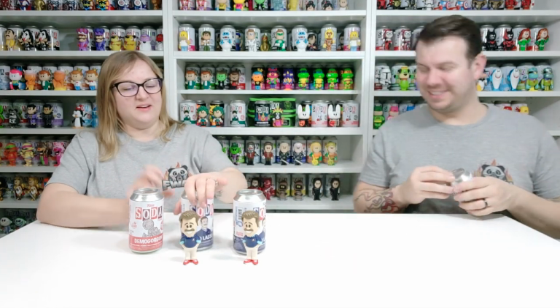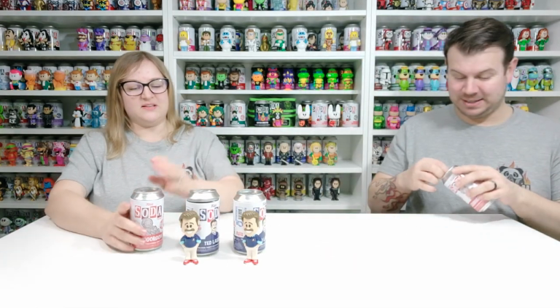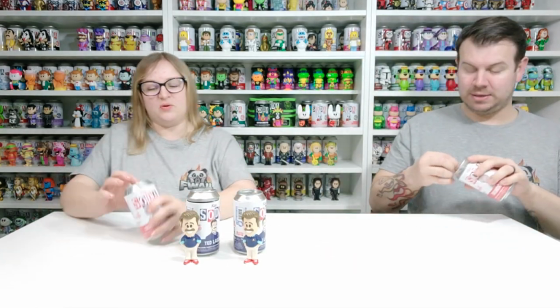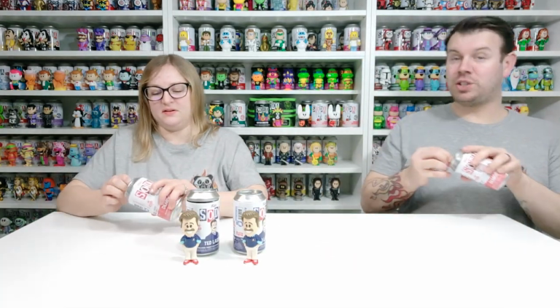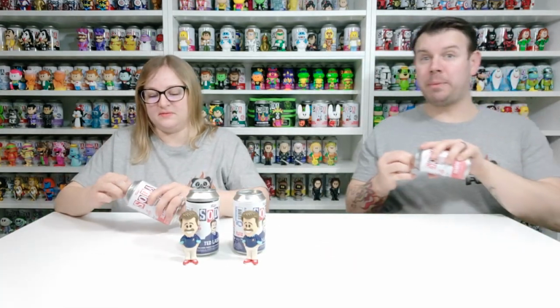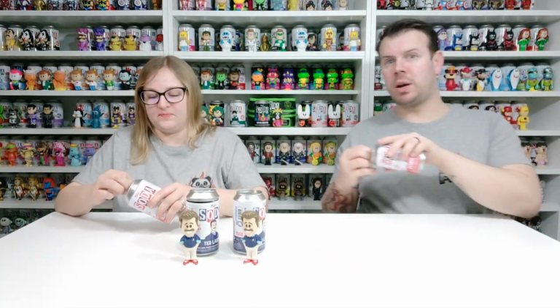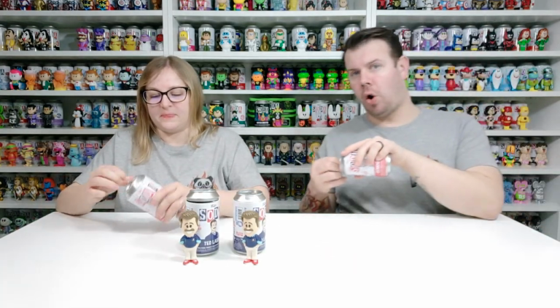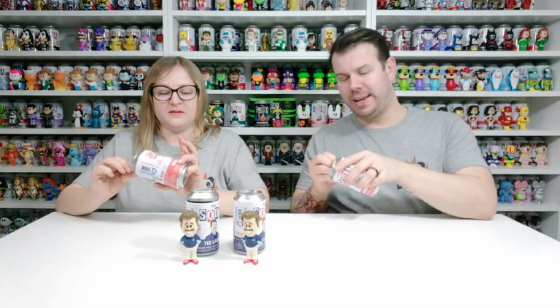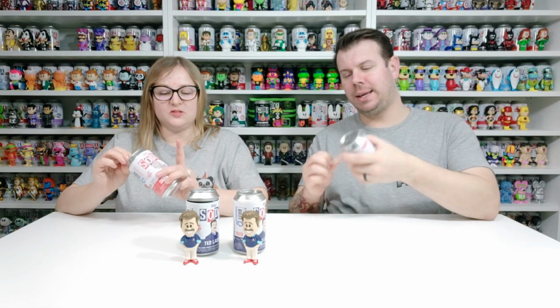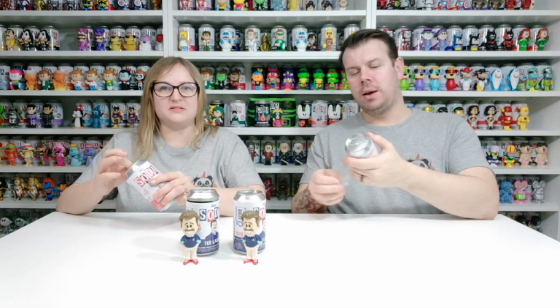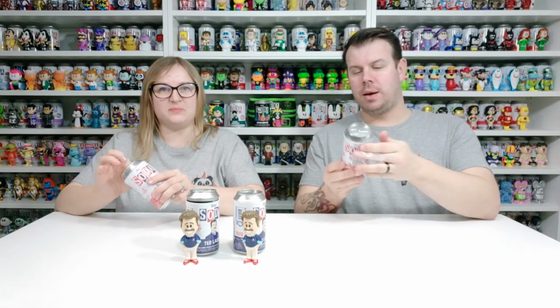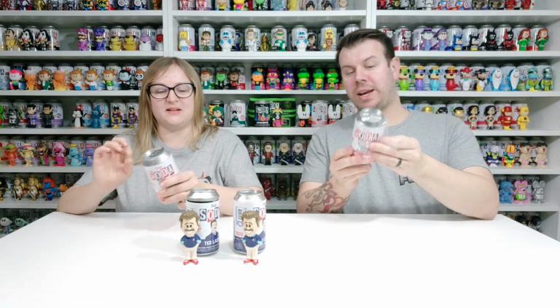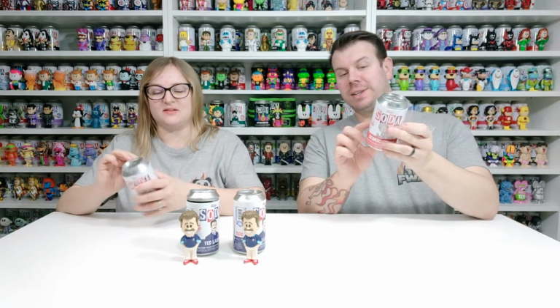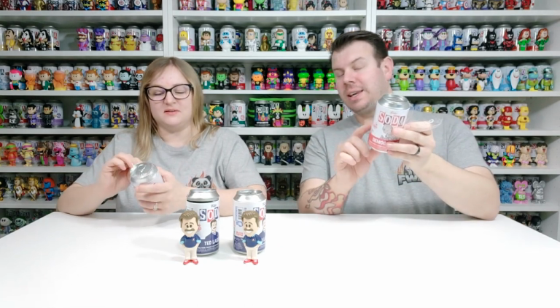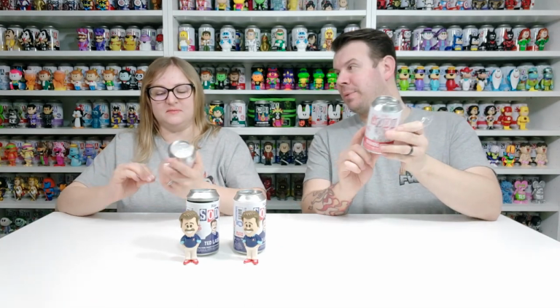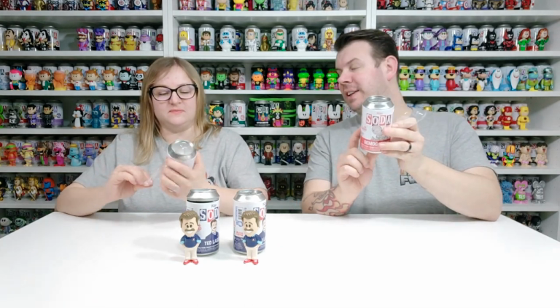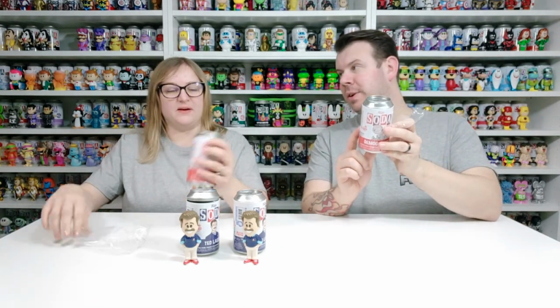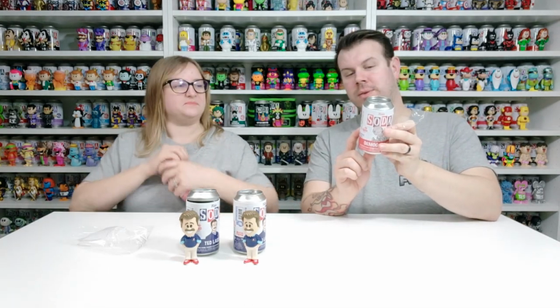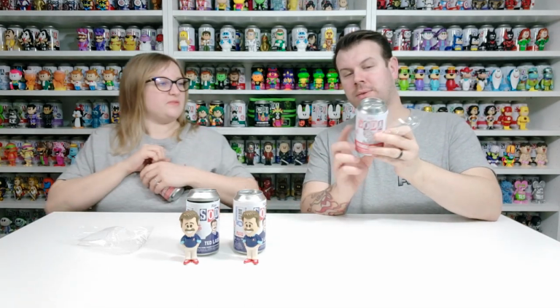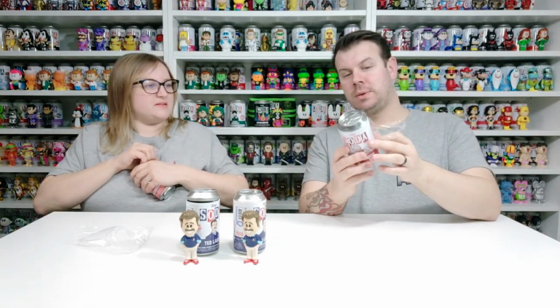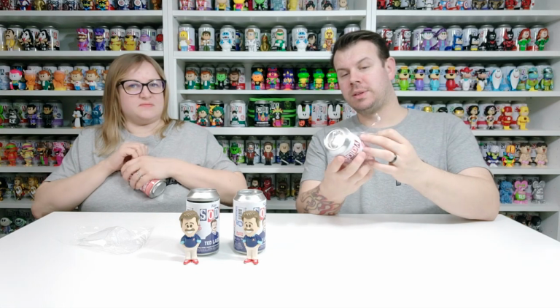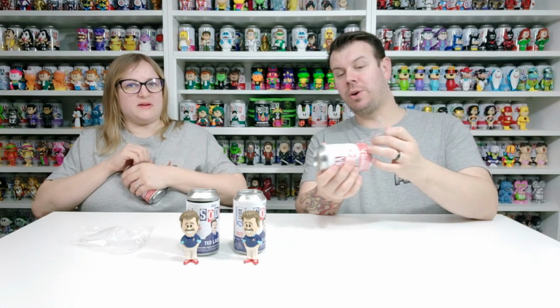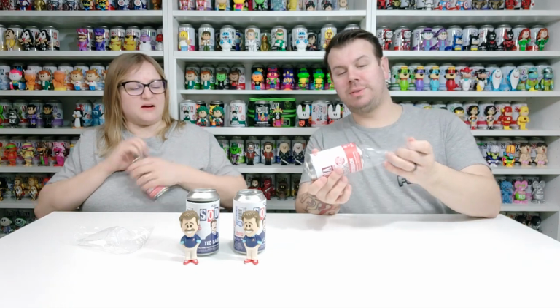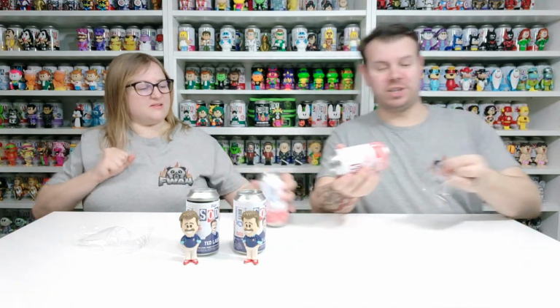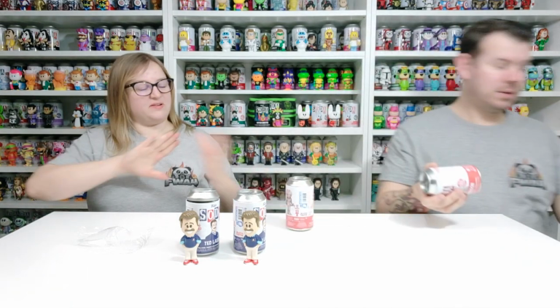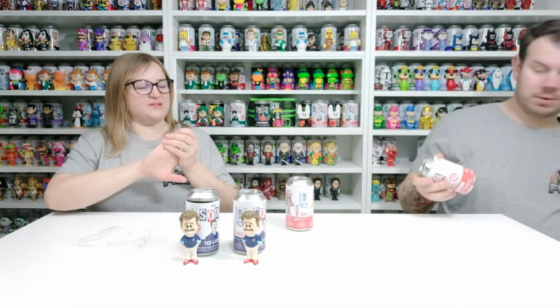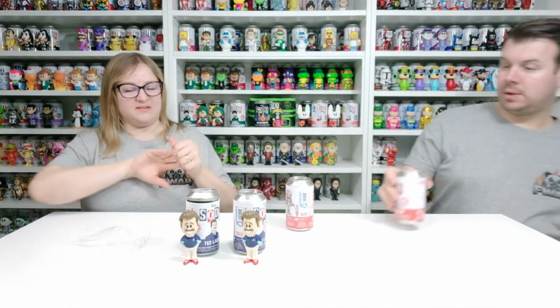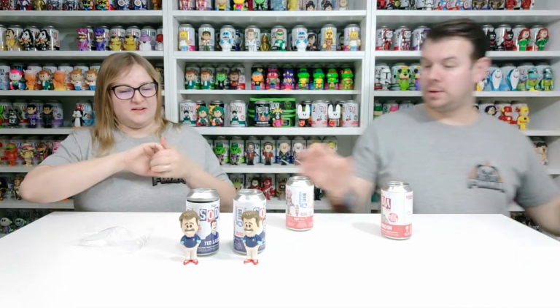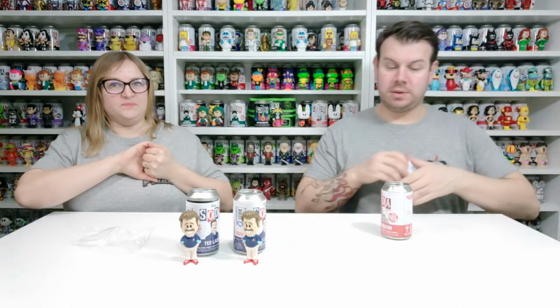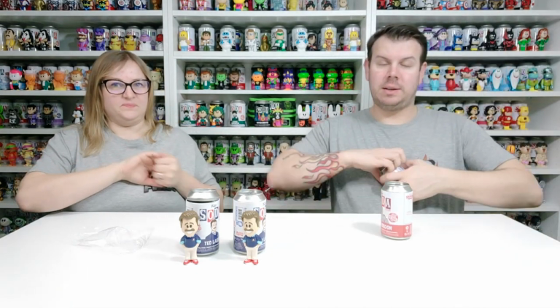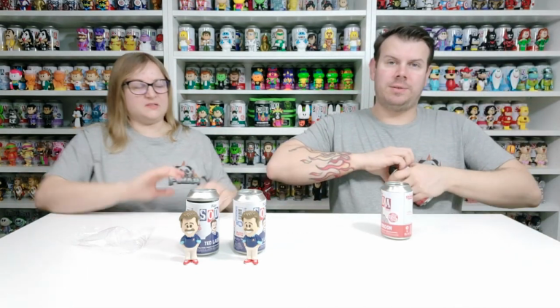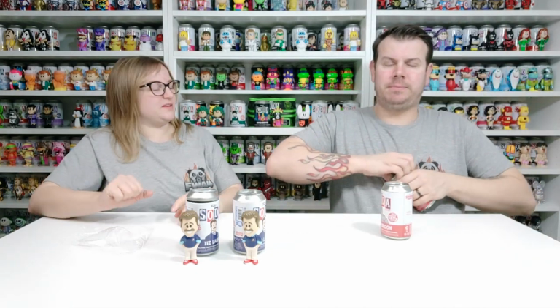Onto the Demogorgon! So obviously 12,500 pieces. You can see it here with Barb's face on the can — so that'd be cool. I'm trying to feel his face but it hurts my fingers.